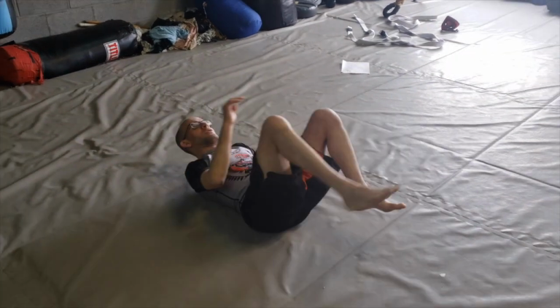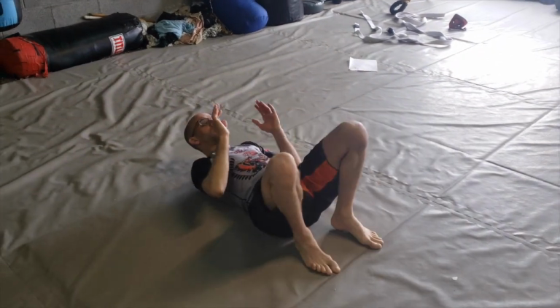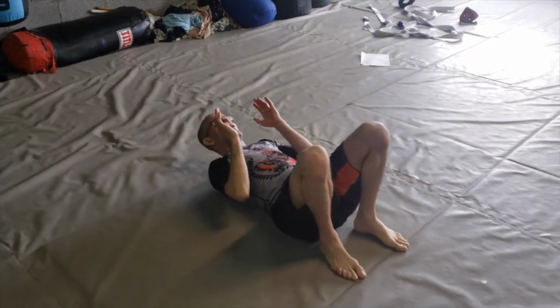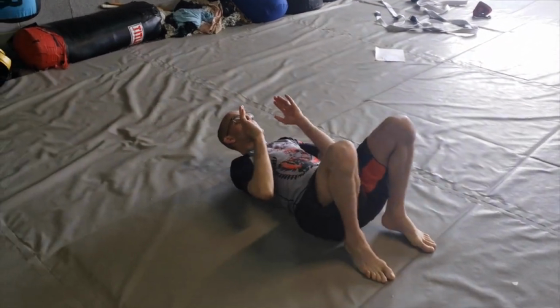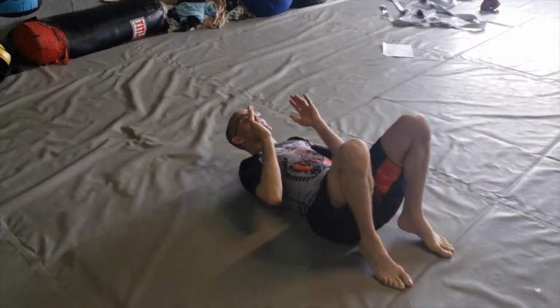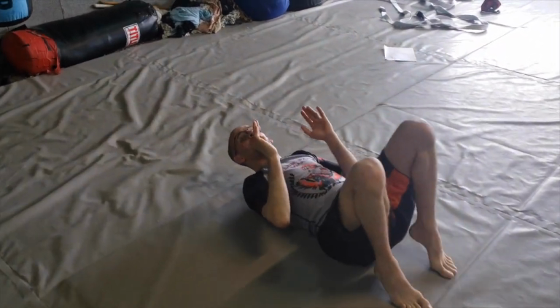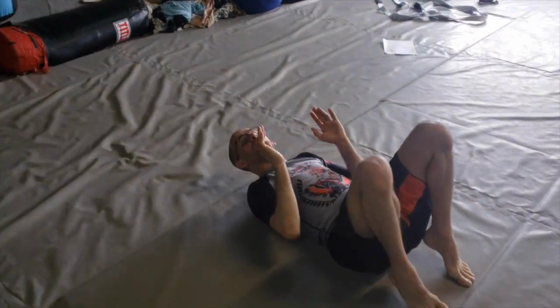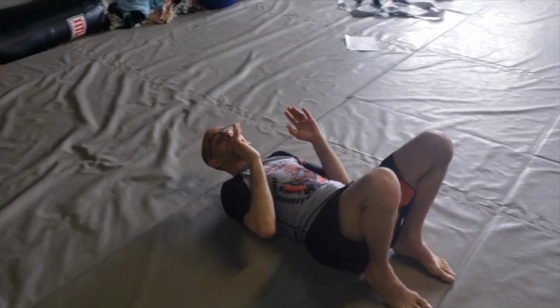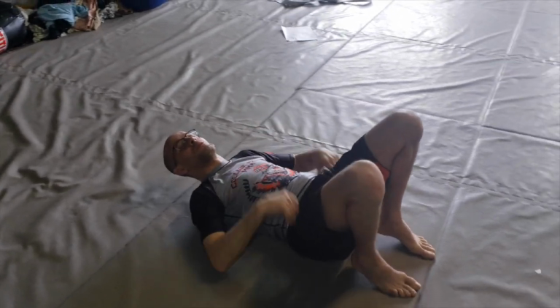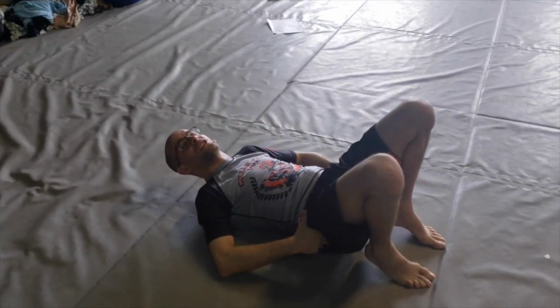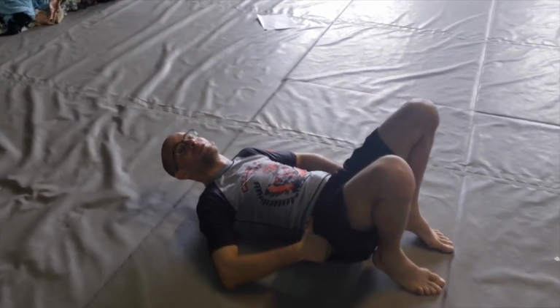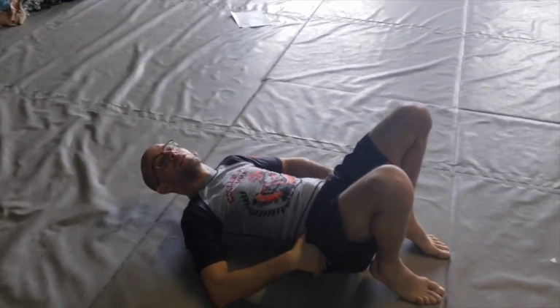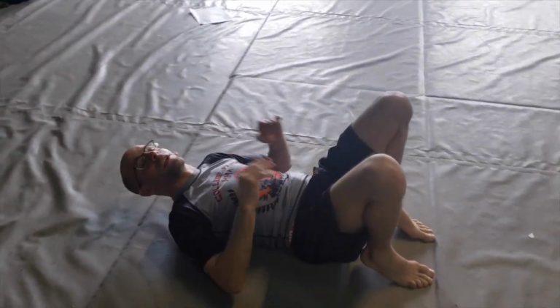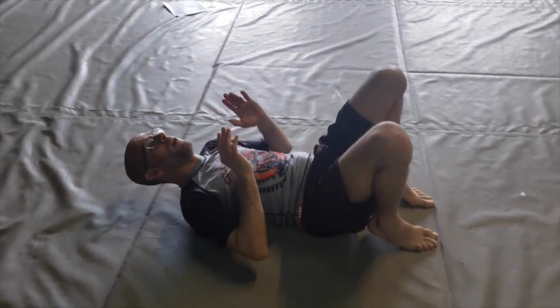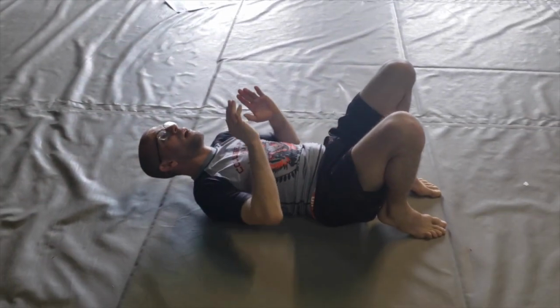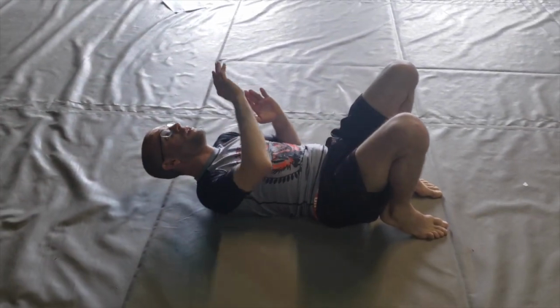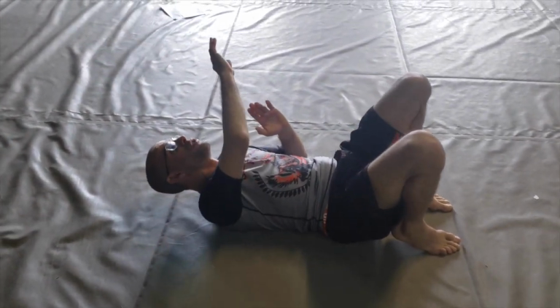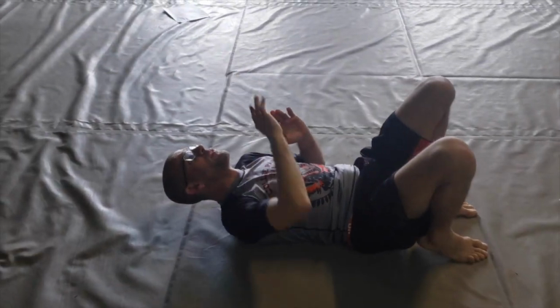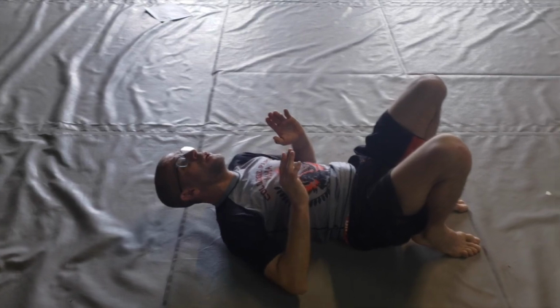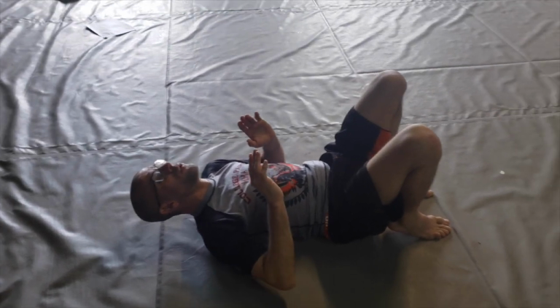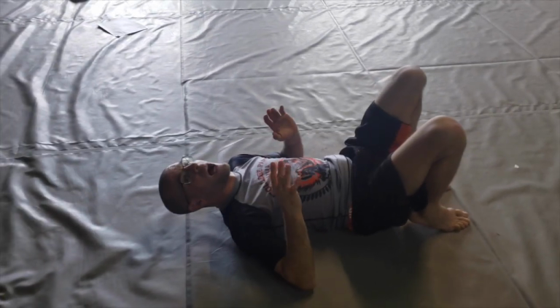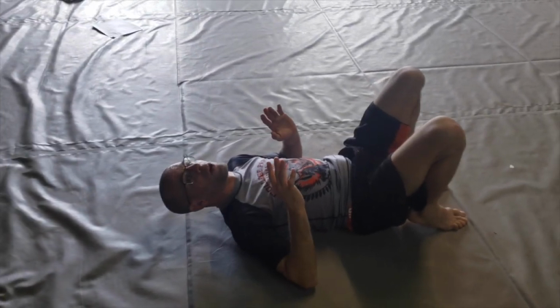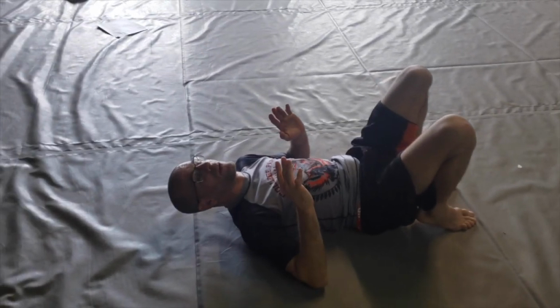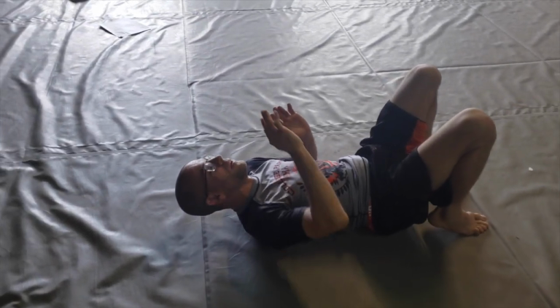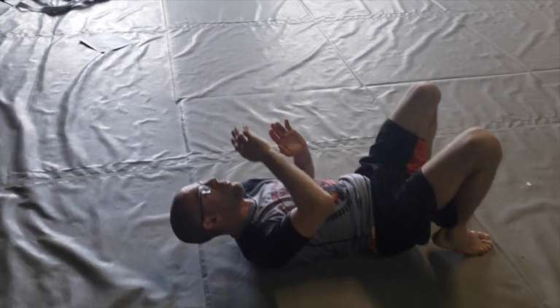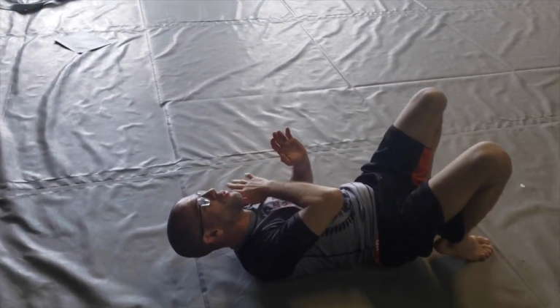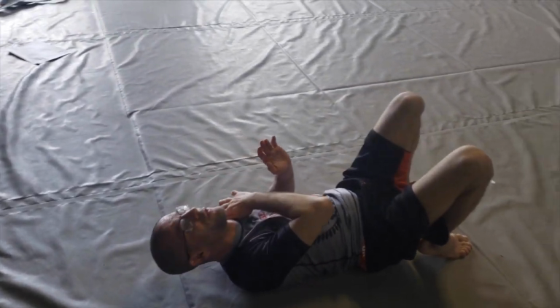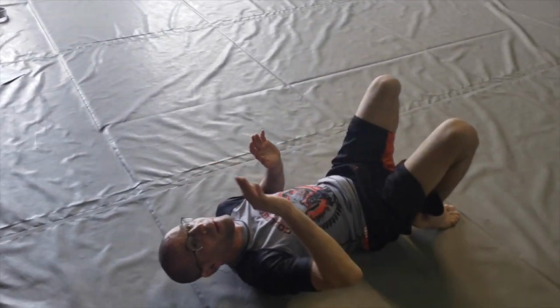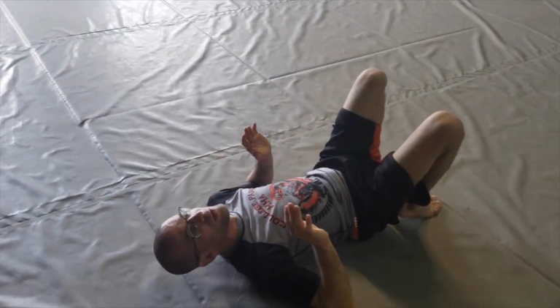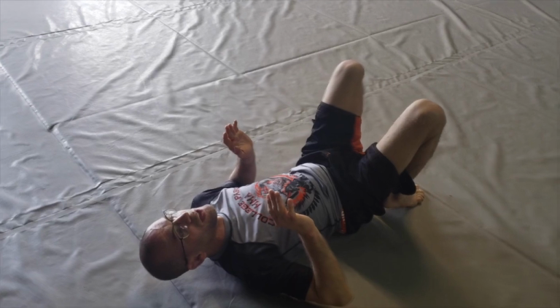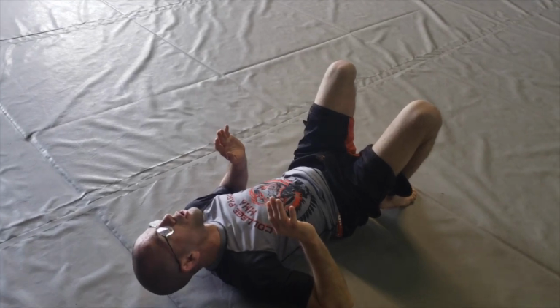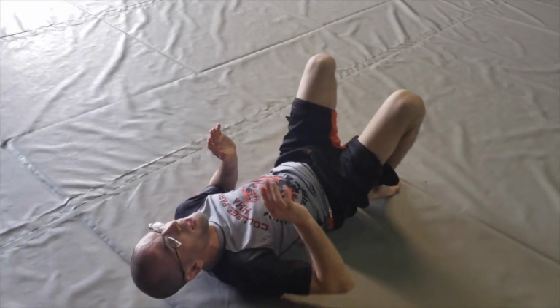Just going to start flat on my back, feet close to my butt so there's a little bit of tension in my hips, lifting them up. I'm going to bridge and reach over the shoulder with the opposite arm that I'm bridging on. So I'm bridging over my left, my right arm is going to reach, and I'm going to turn my head.